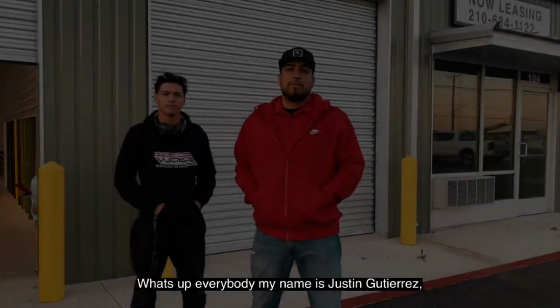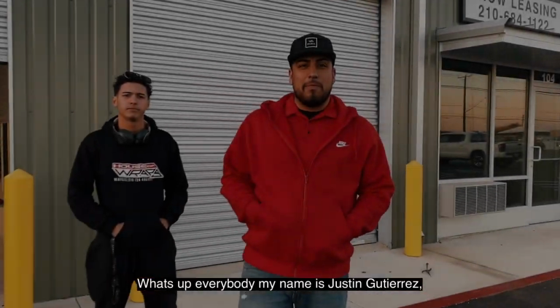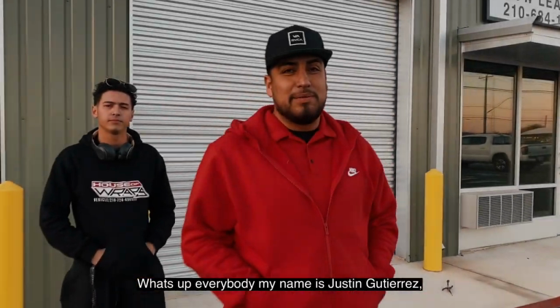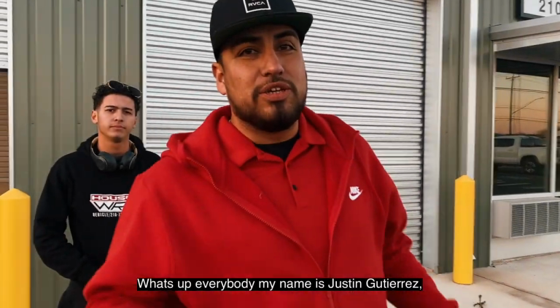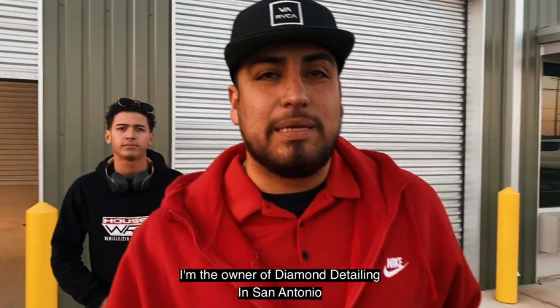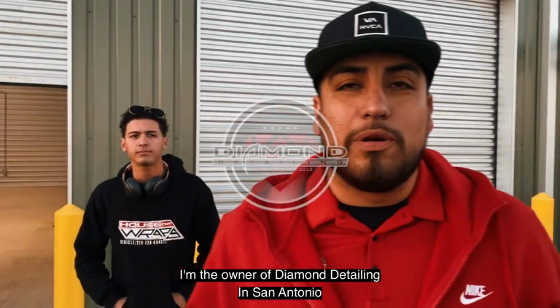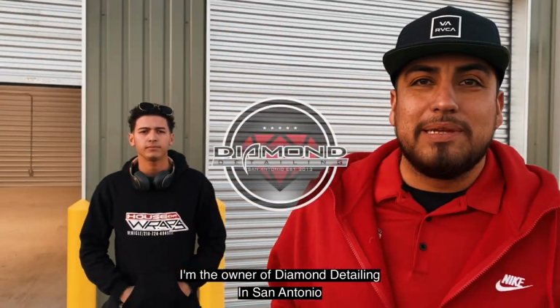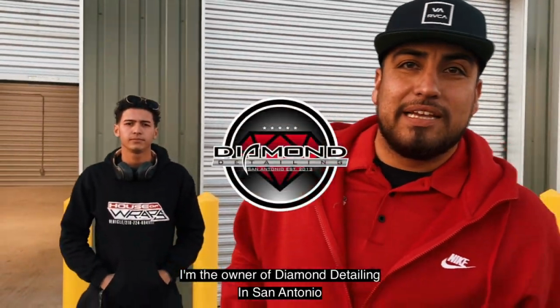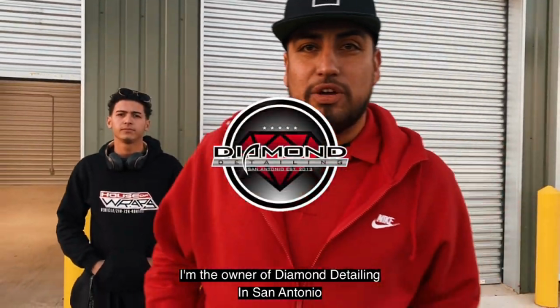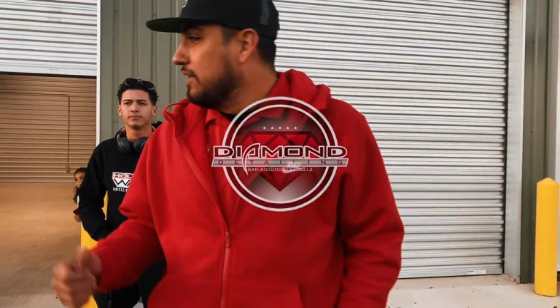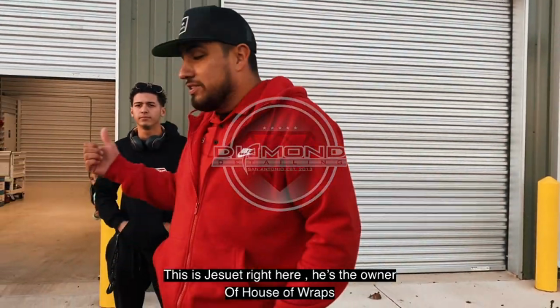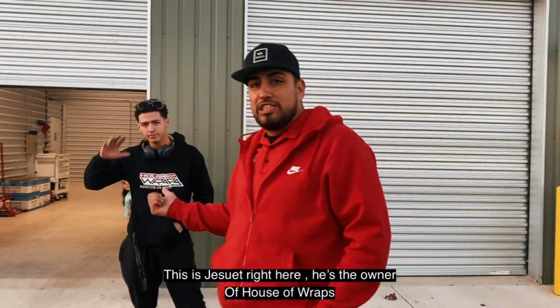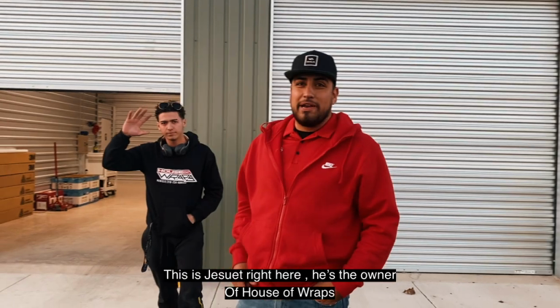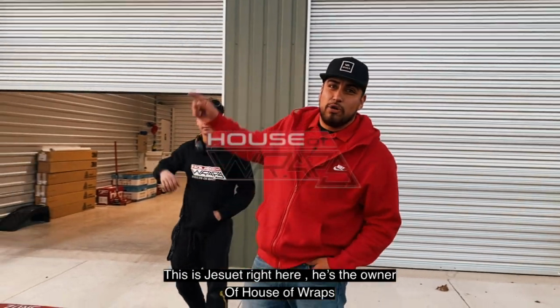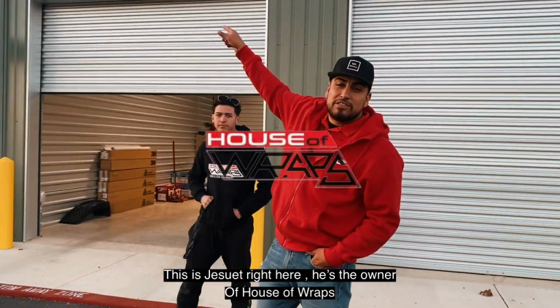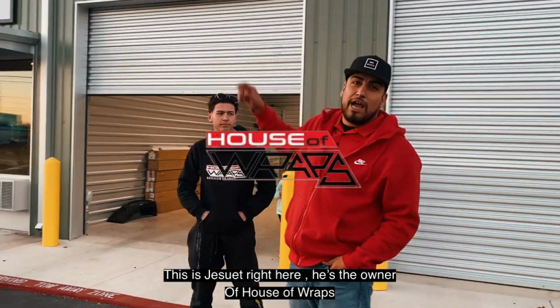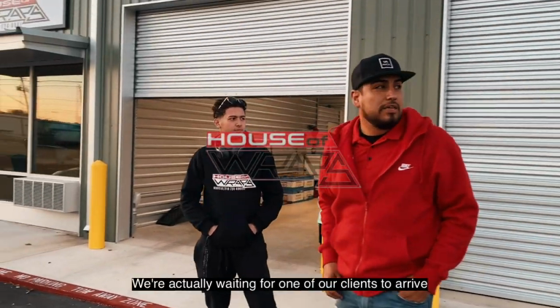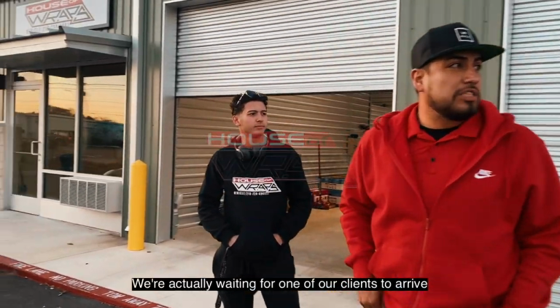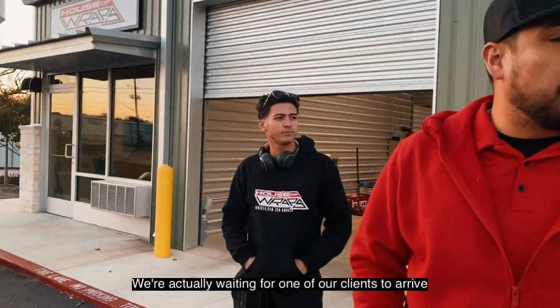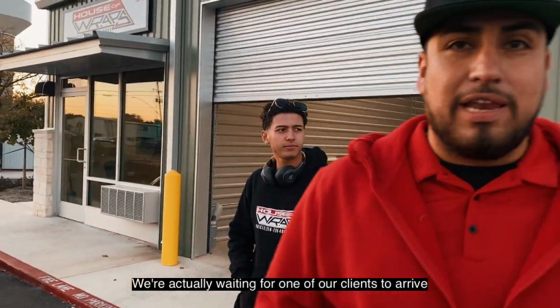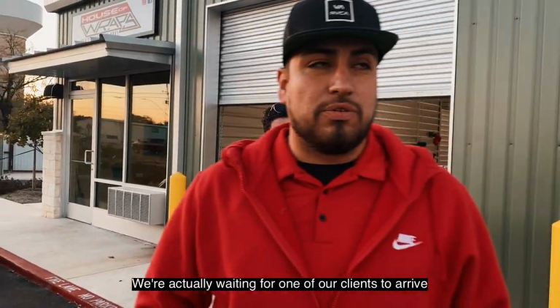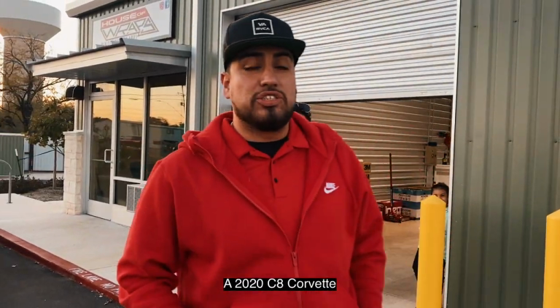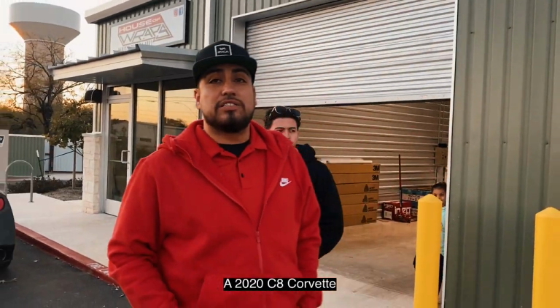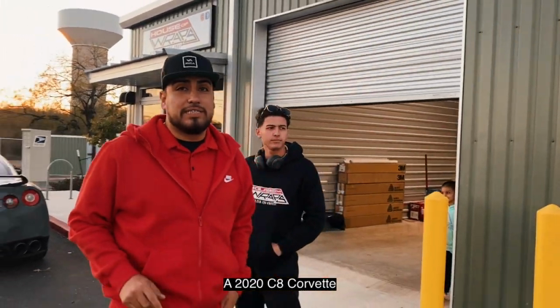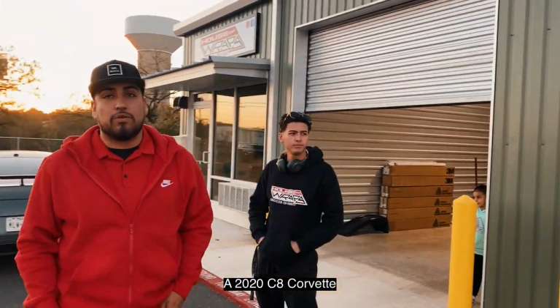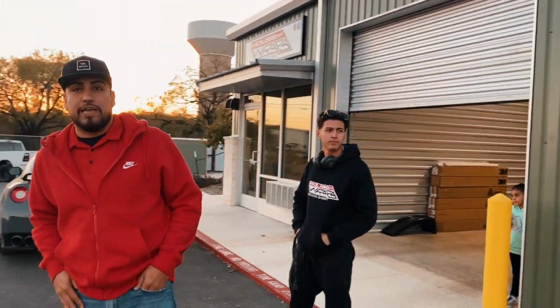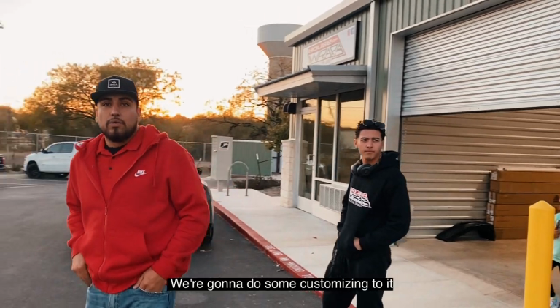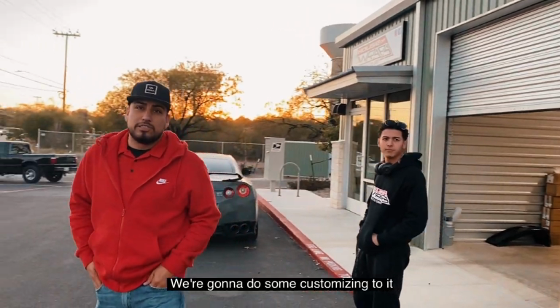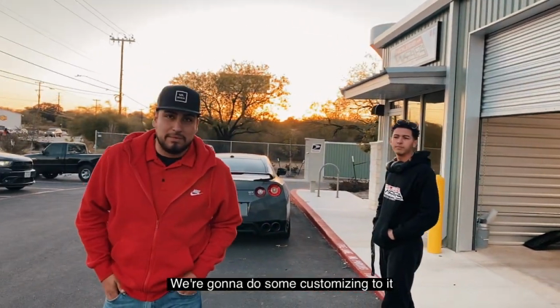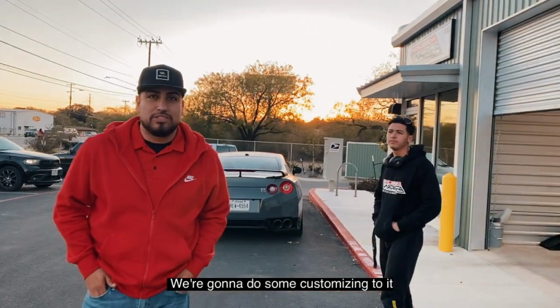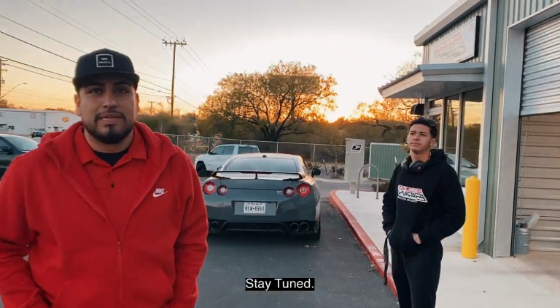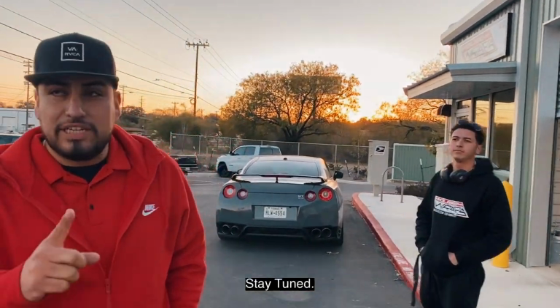What's up, everybody? My name is Justin Gutierrez. I'm the owner of Diamond Detailing of San Antonio. This is Jesuit right here — he's the owner of House of Wraps. We're actually waiting for one of our clients to arrive in a 2020 C8 Corvette. We're going to do some customizing to it. Stay tuned.